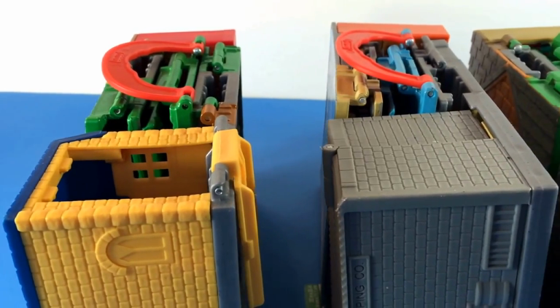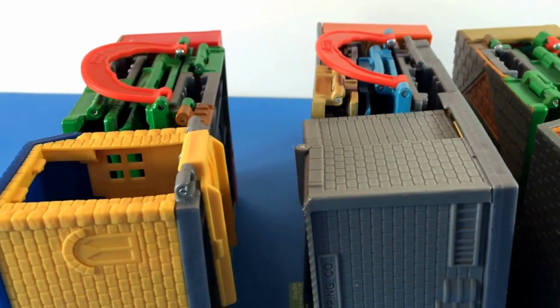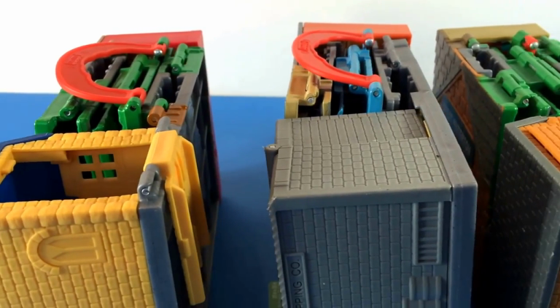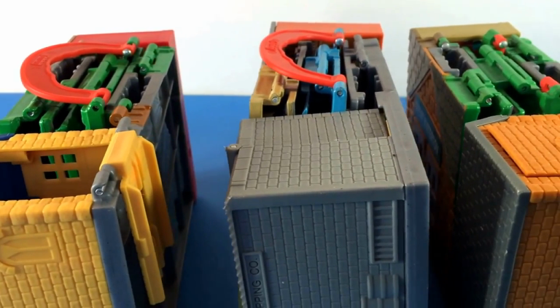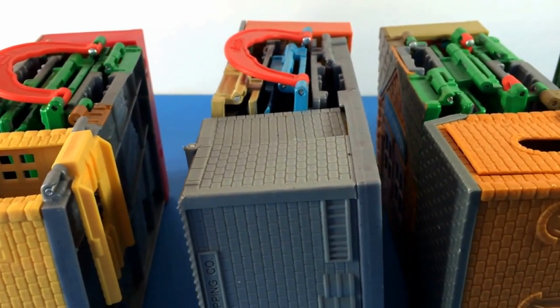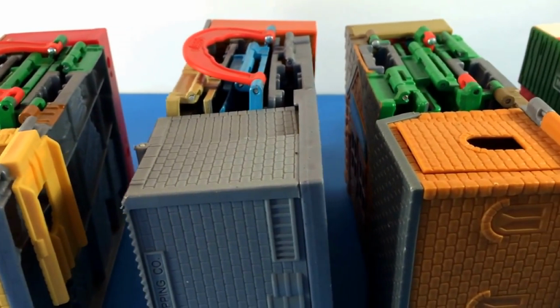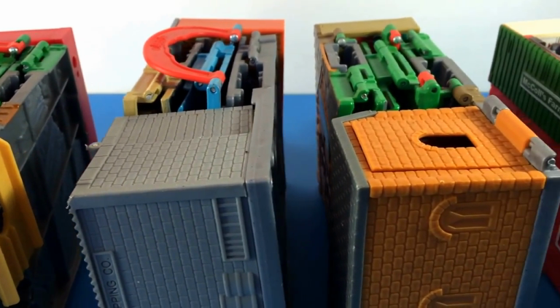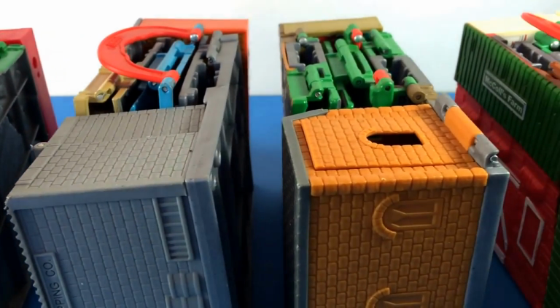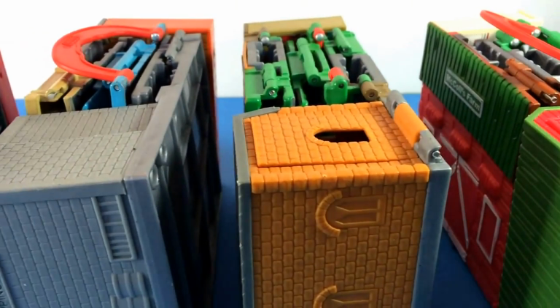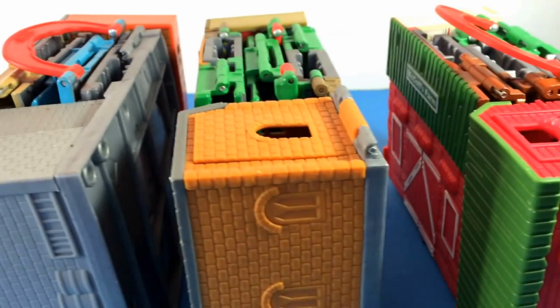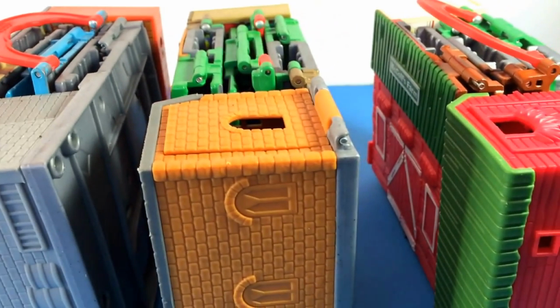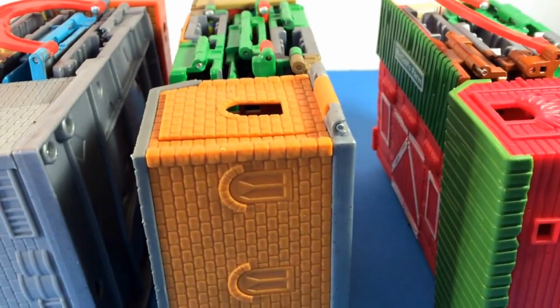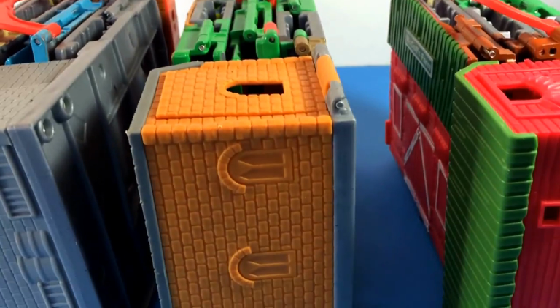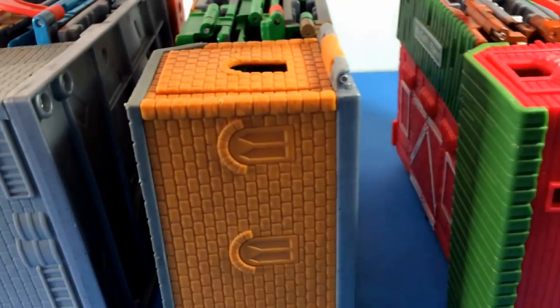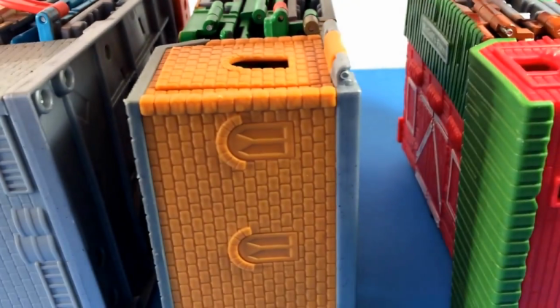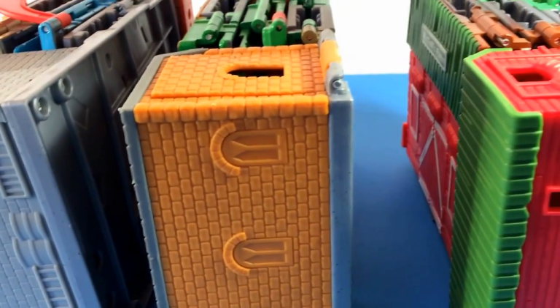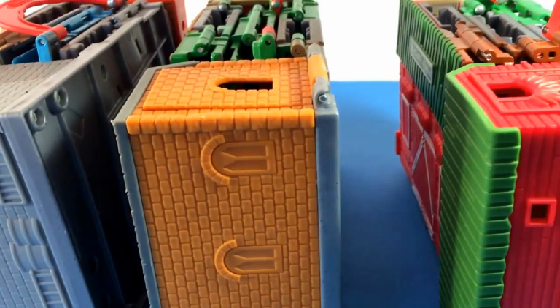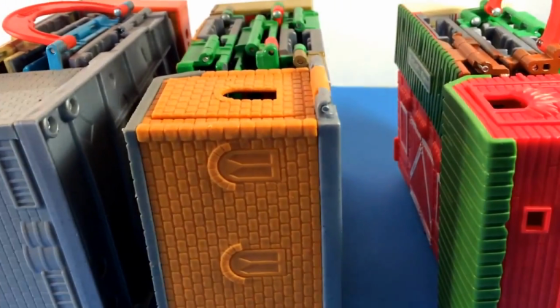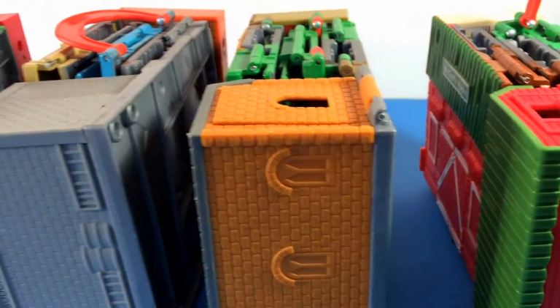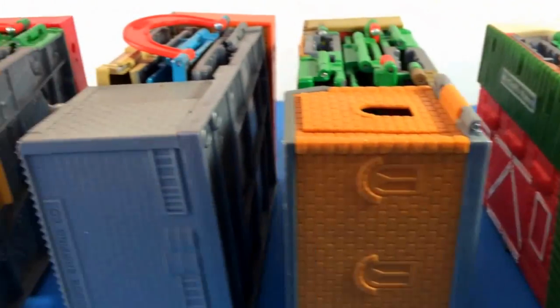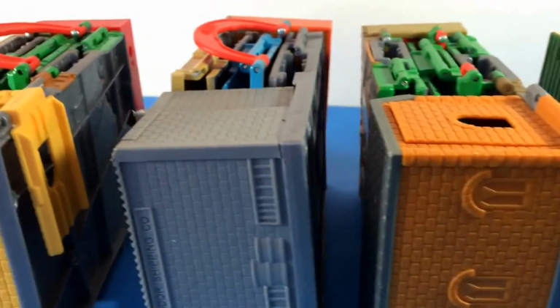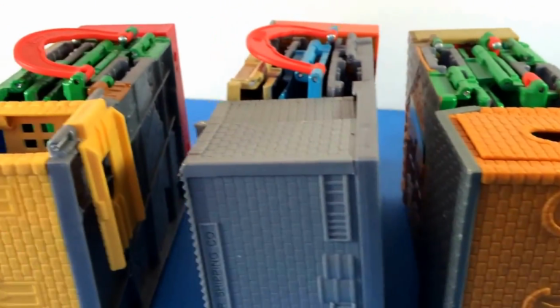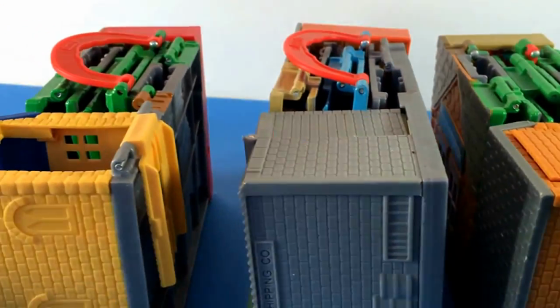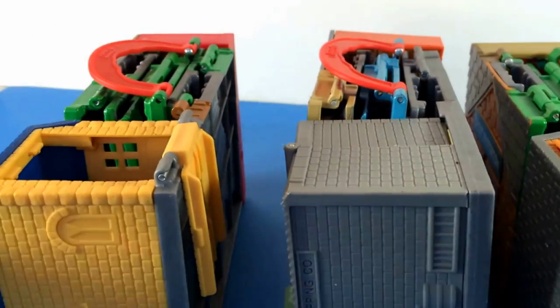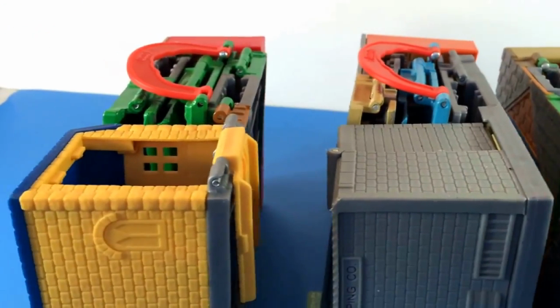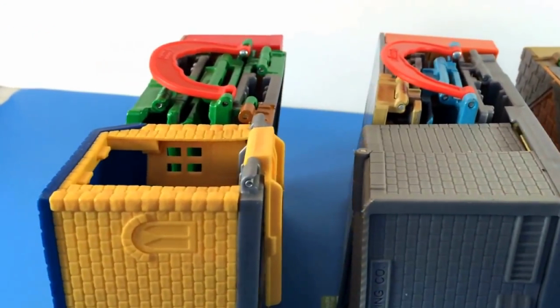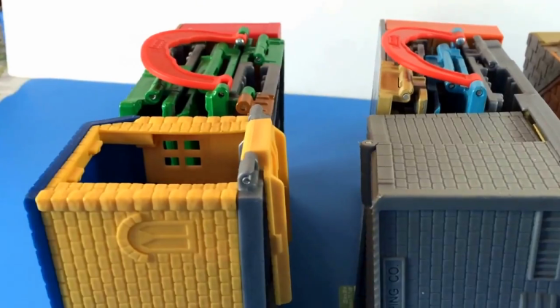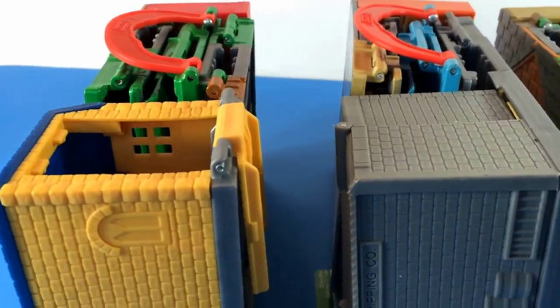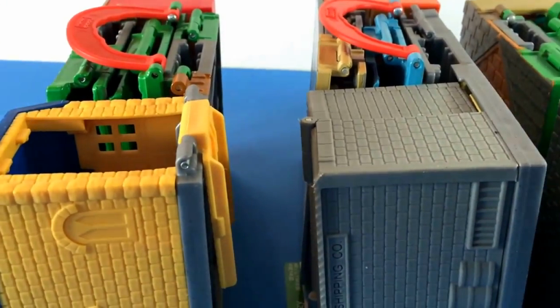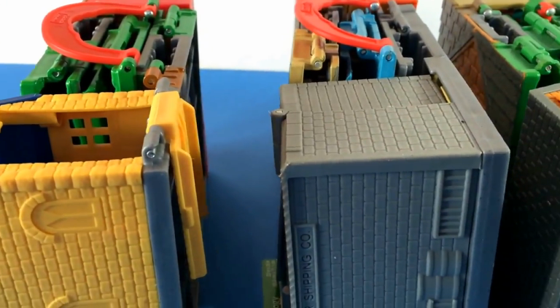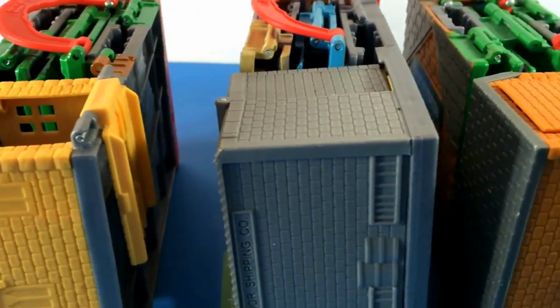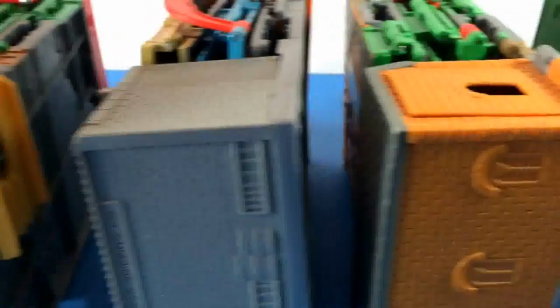Welcome to the channel! Today I have four very popular settings of Thomas and Friends. I had another one but I lost it, so I'm just going to show you these four very popular ones.